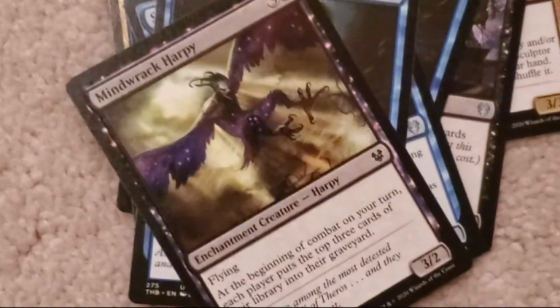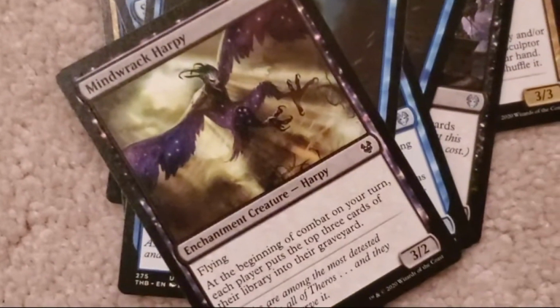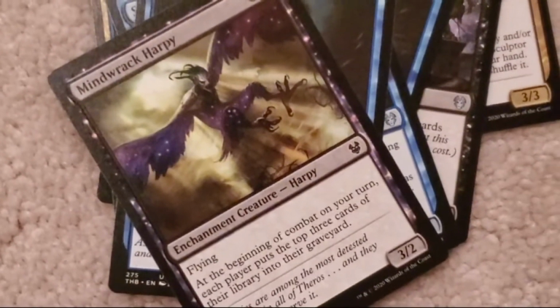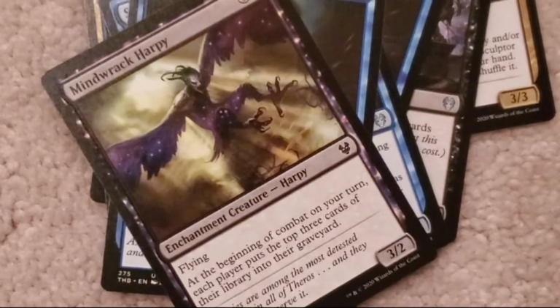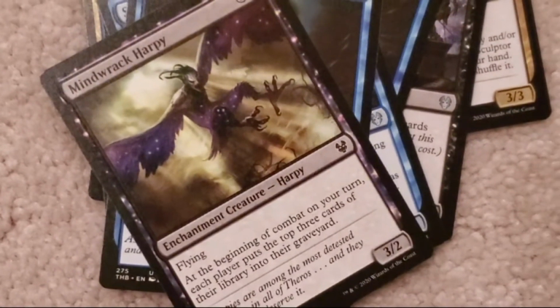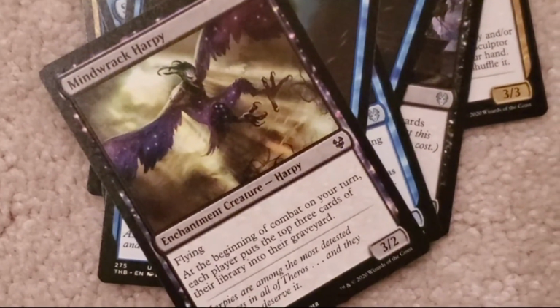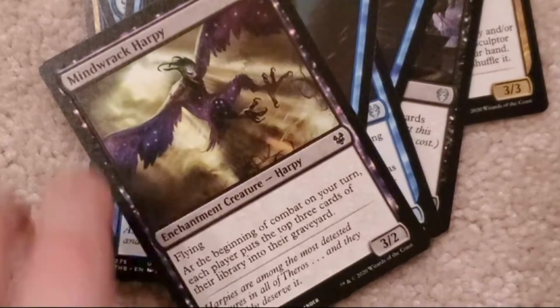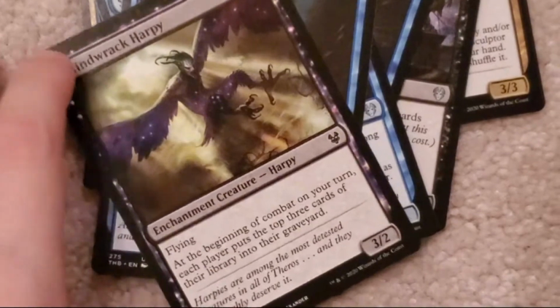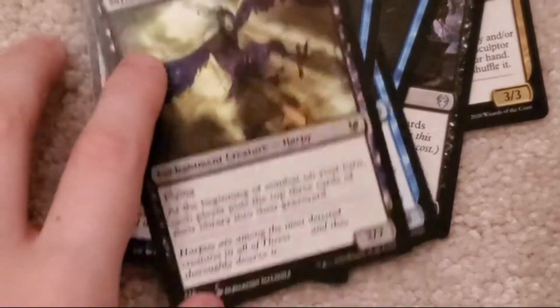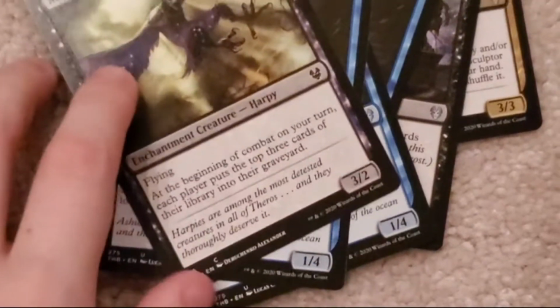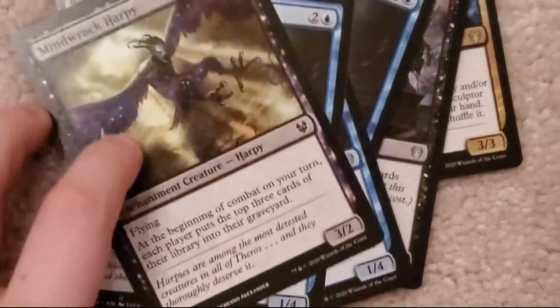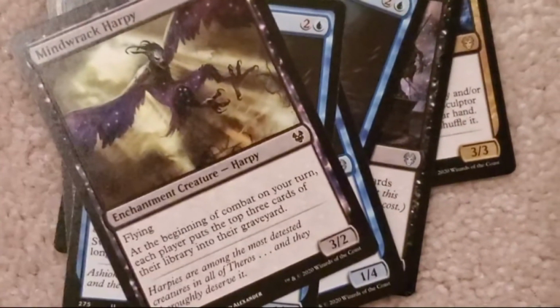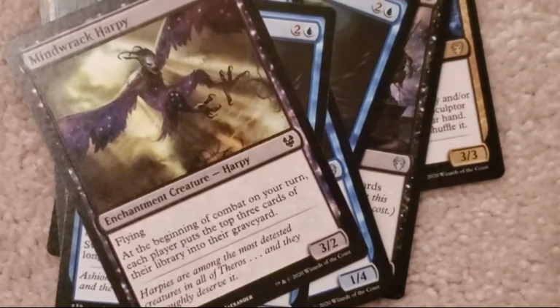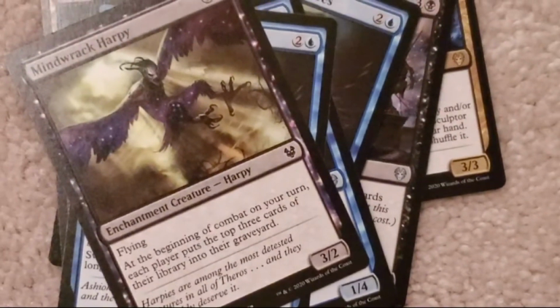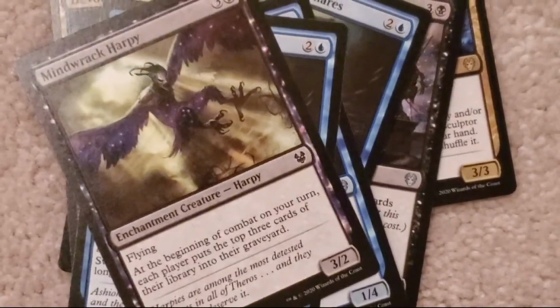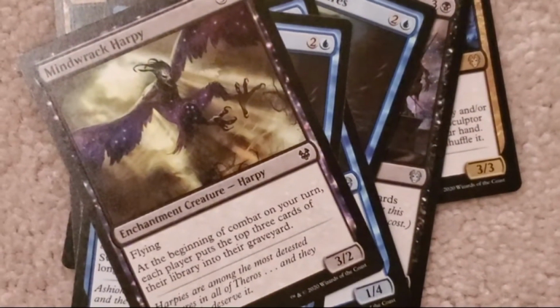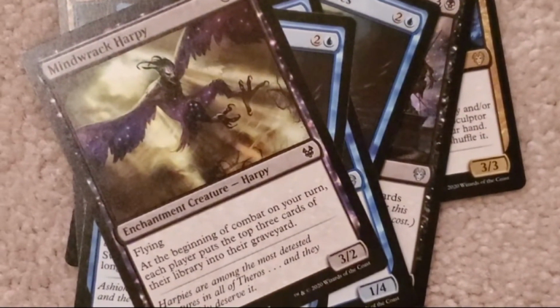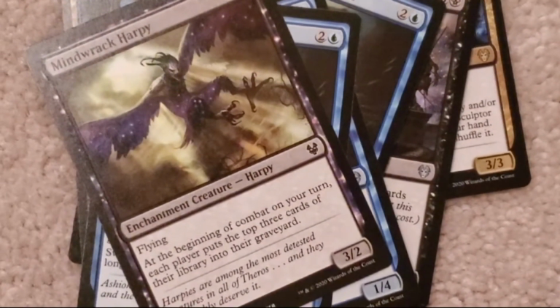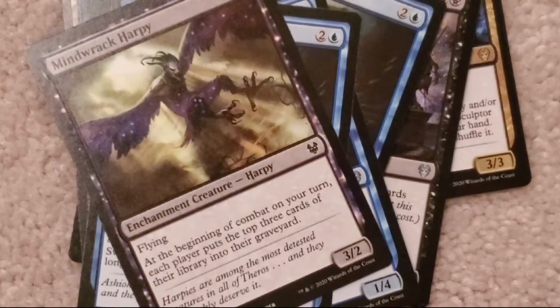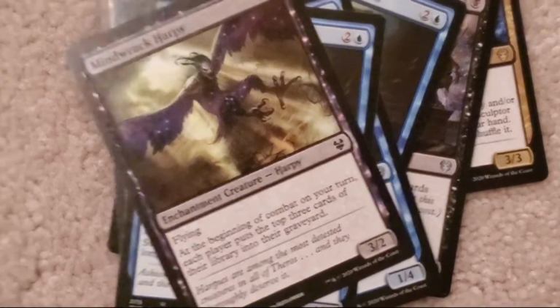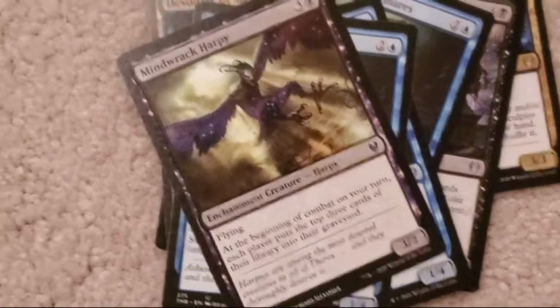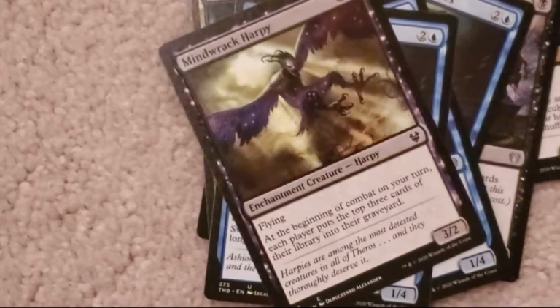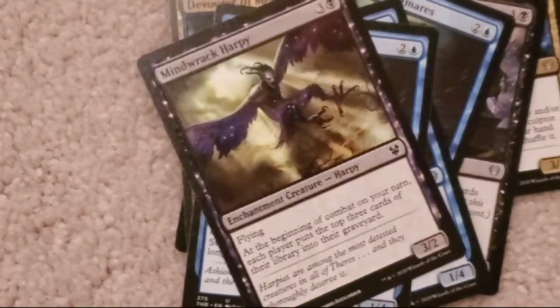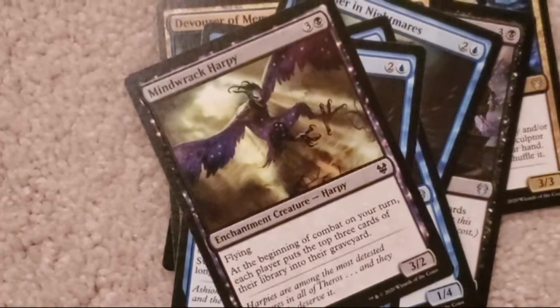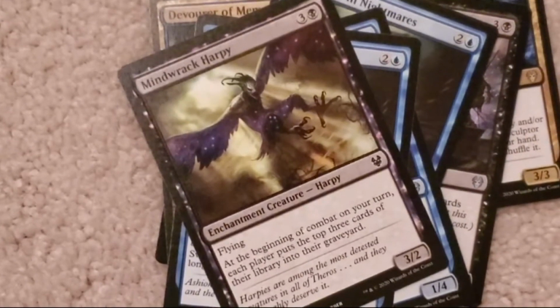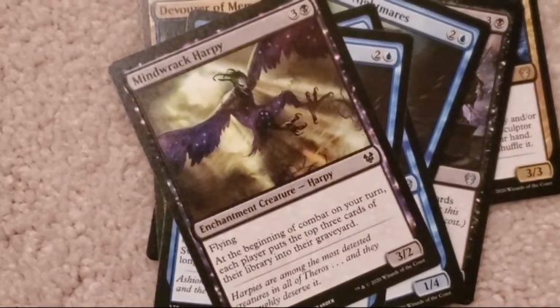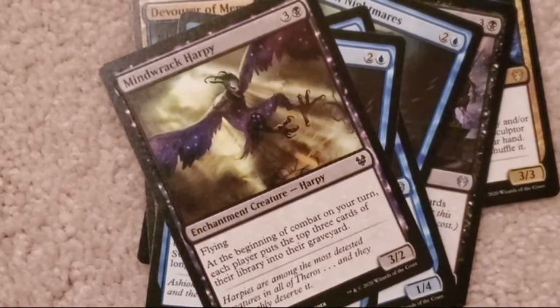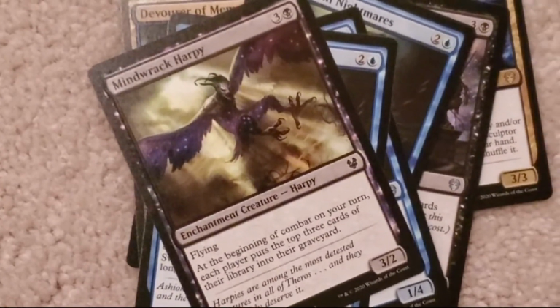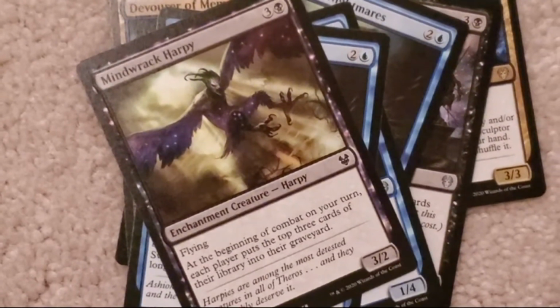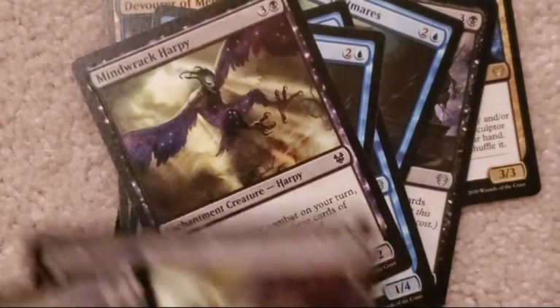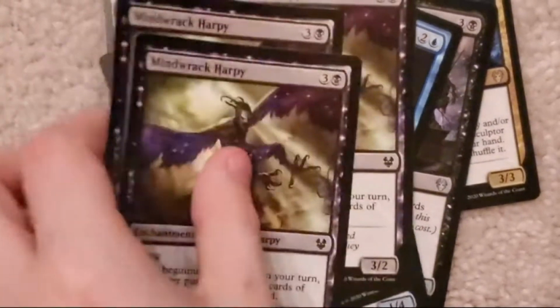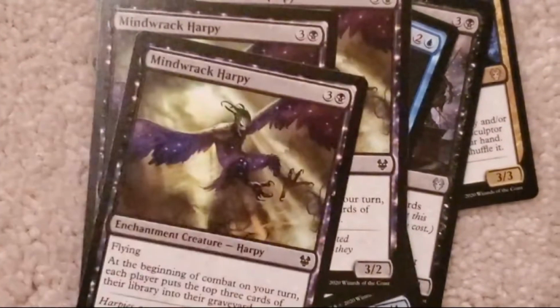Mindwrack Harpy: three colorless, one black. Three, two. Flying. At the beginning of combat on your turn, each player puts the top three cards of their library into their graveyard. There's four of those.